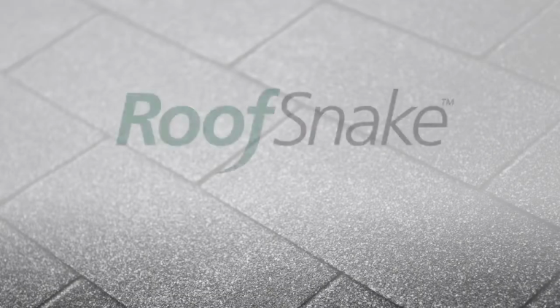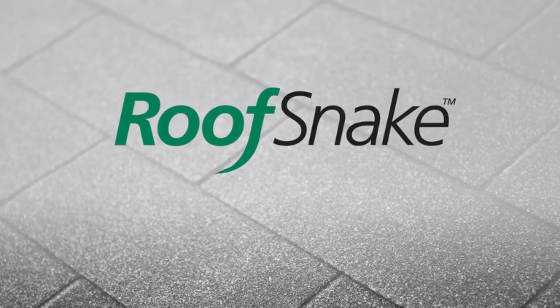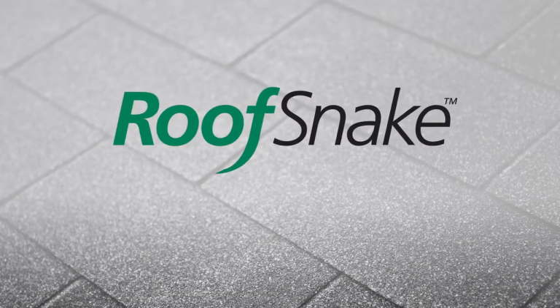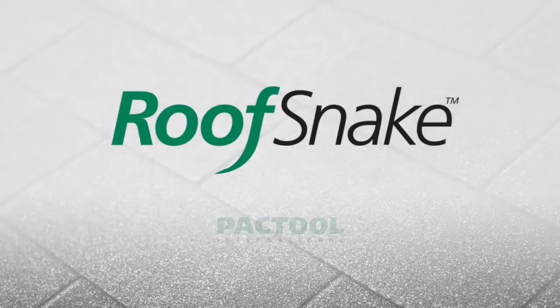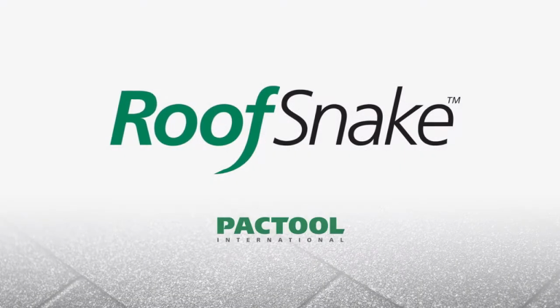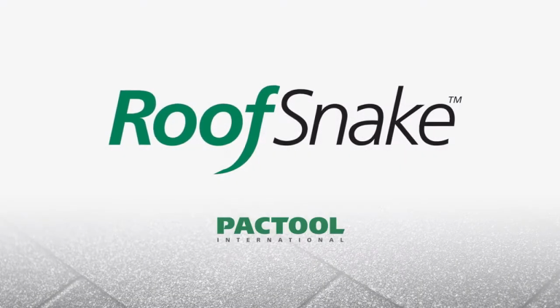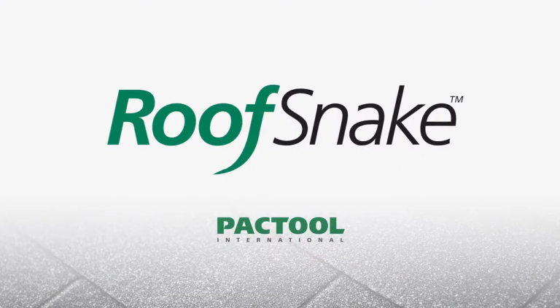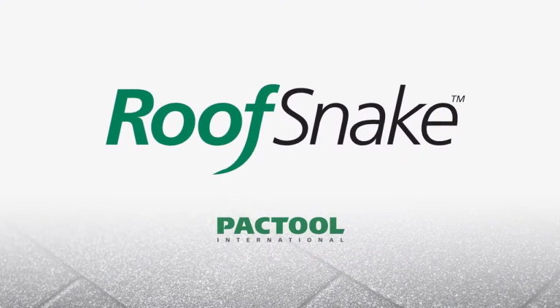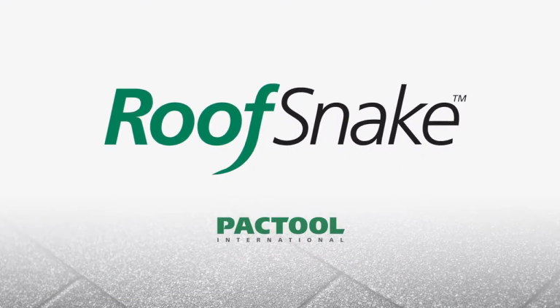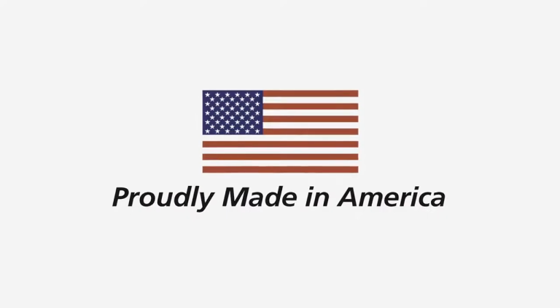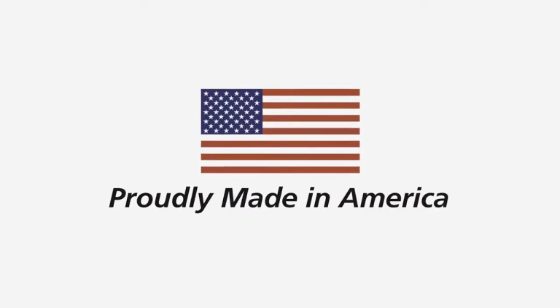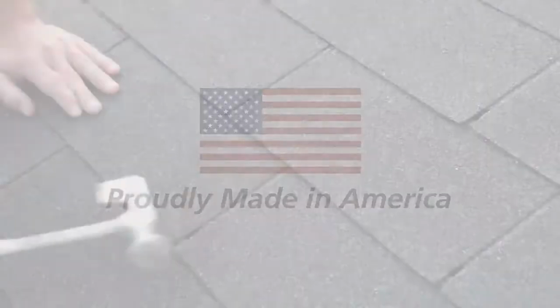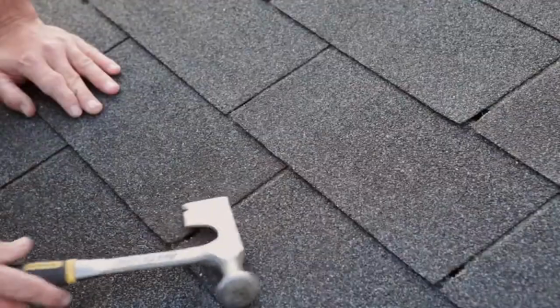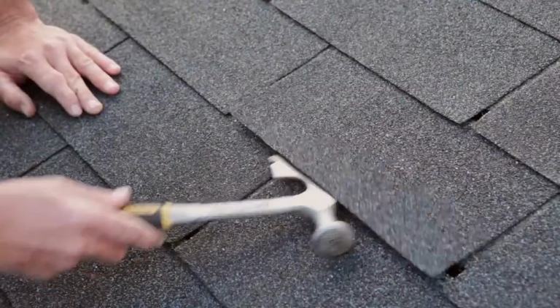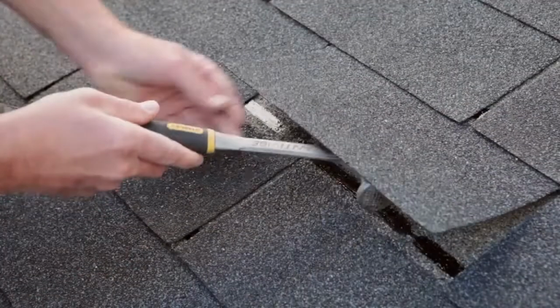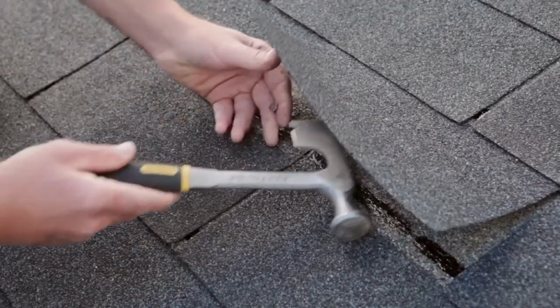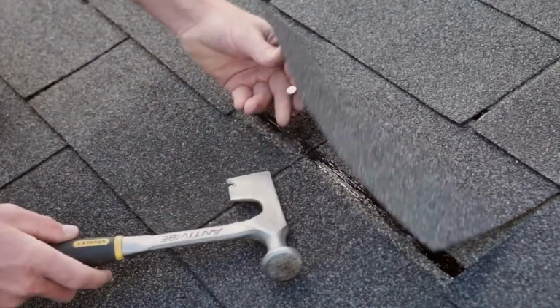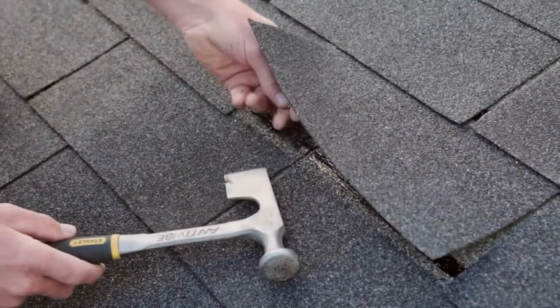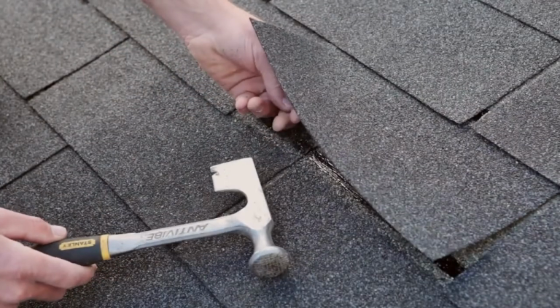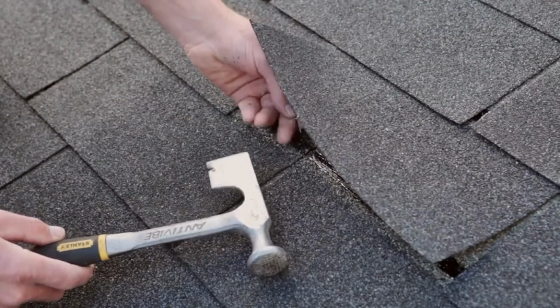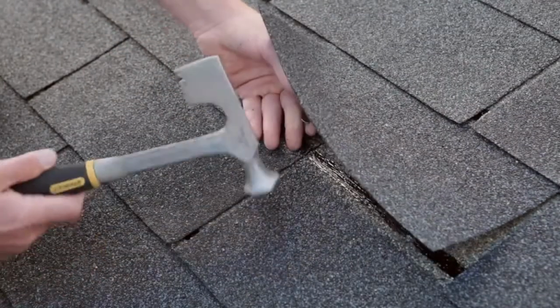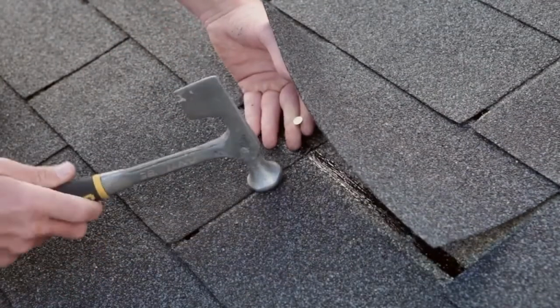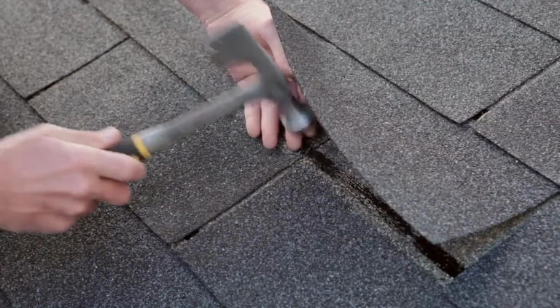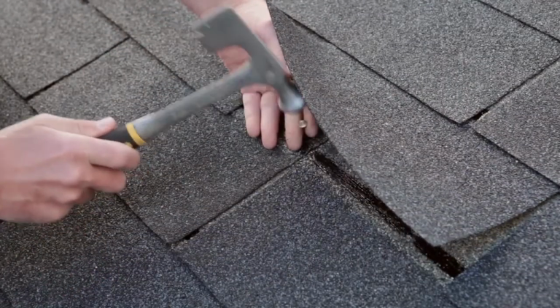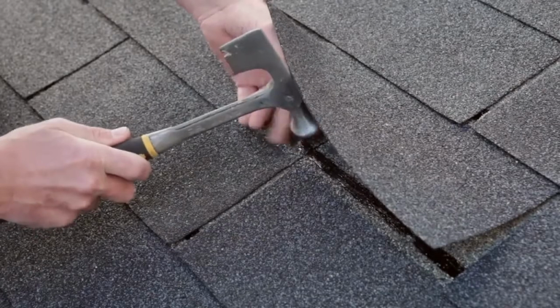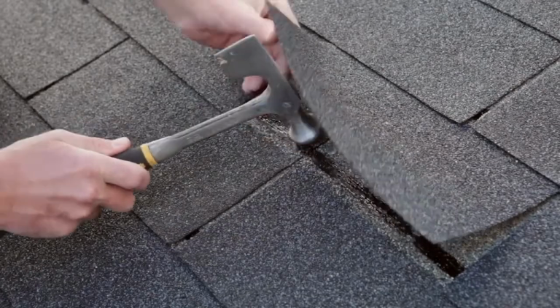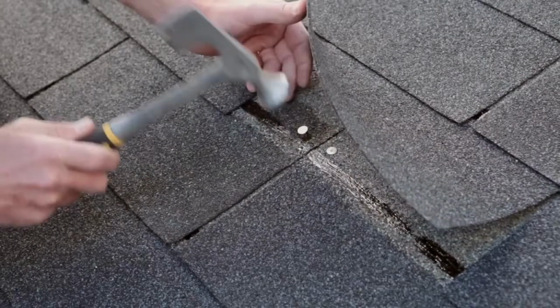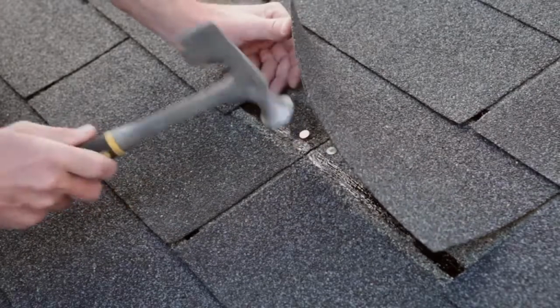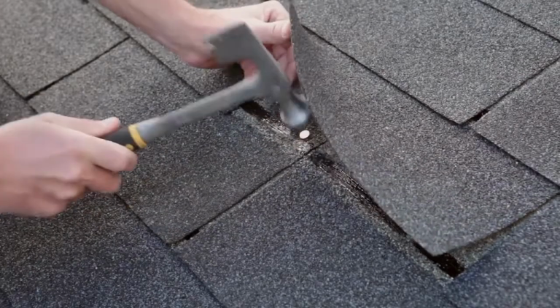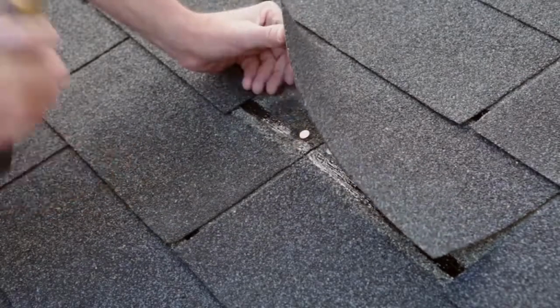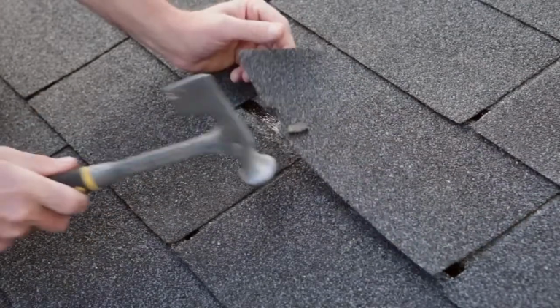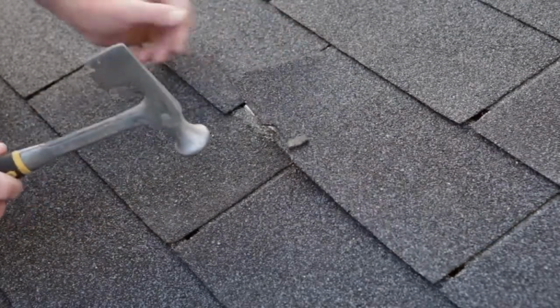Presenting the Roof Snake from Pack Tool International. The Roof Snake makes replacing composition shingles much easier and more accurate than traditional methods. It also helps prevent damage to existing shingles.